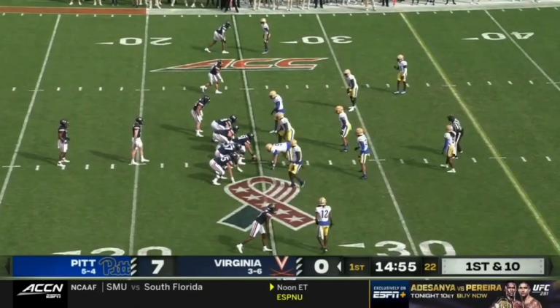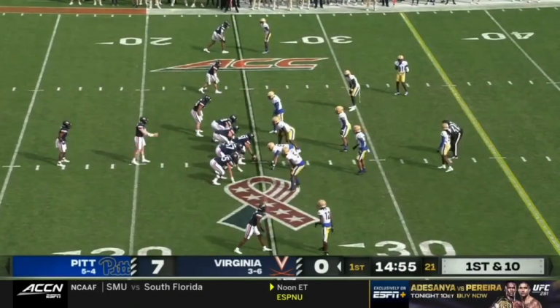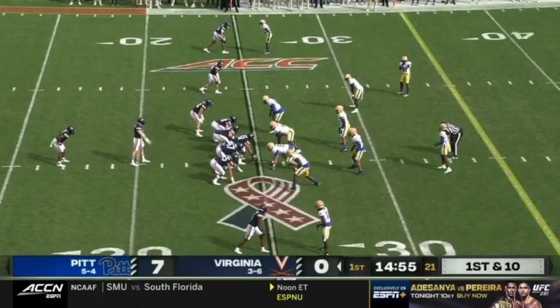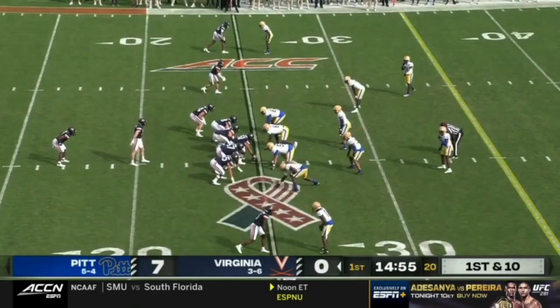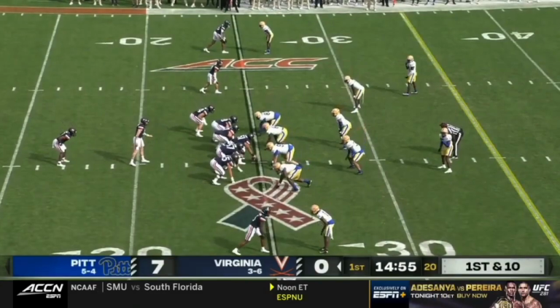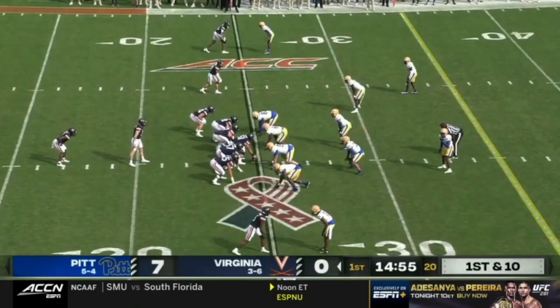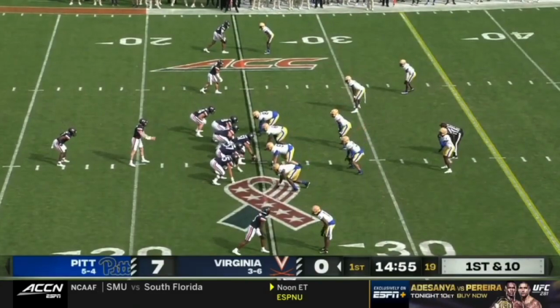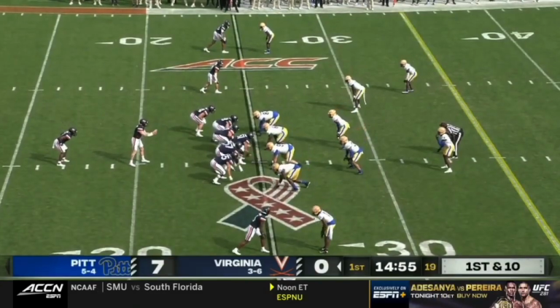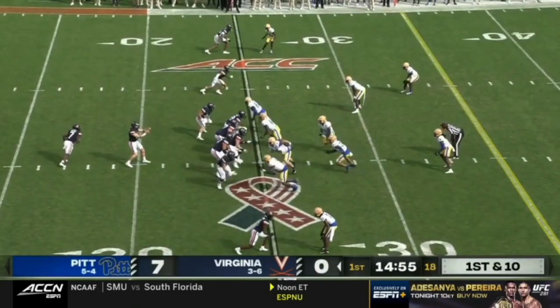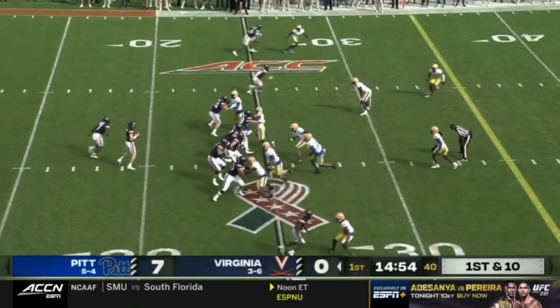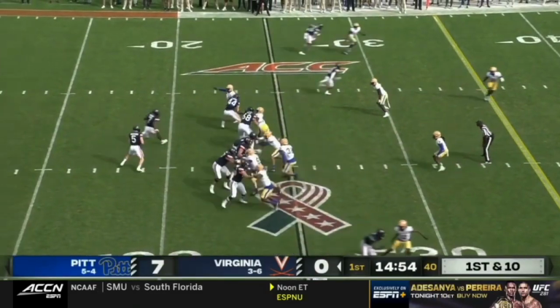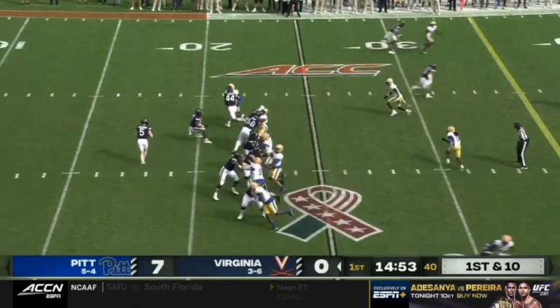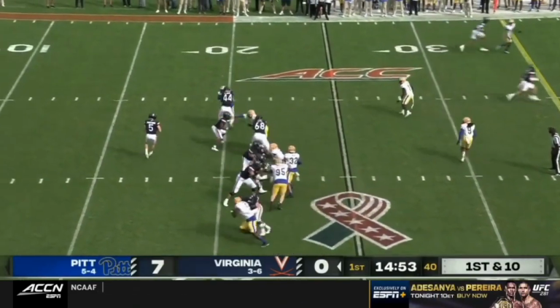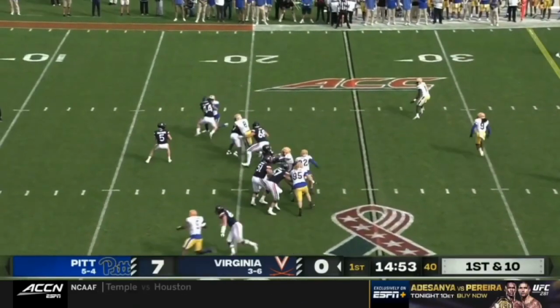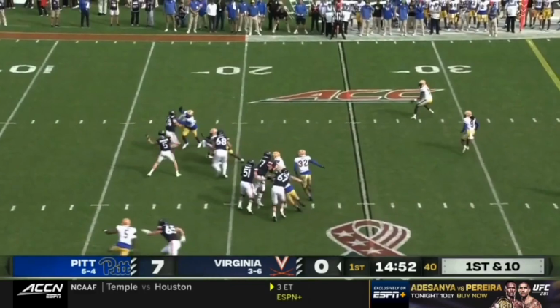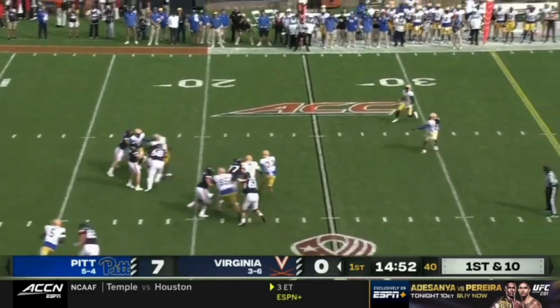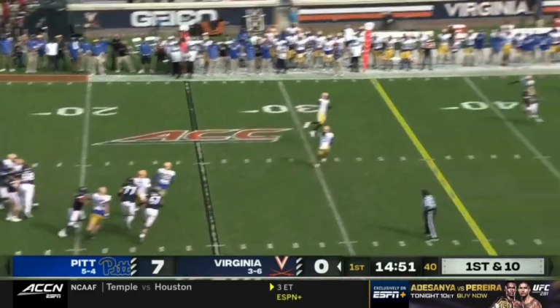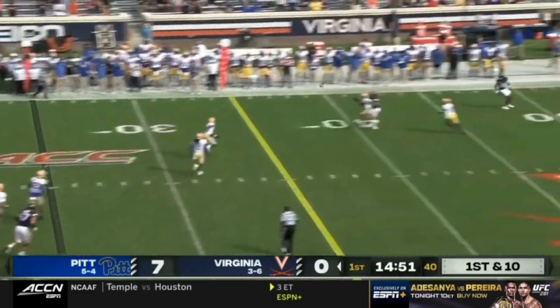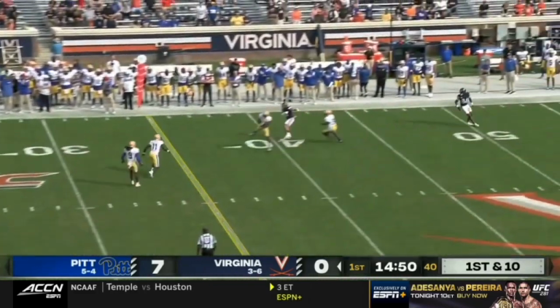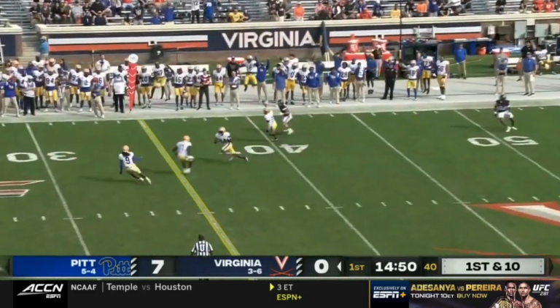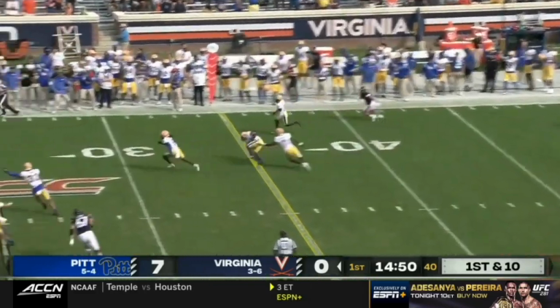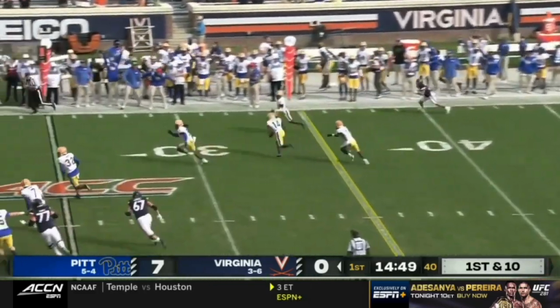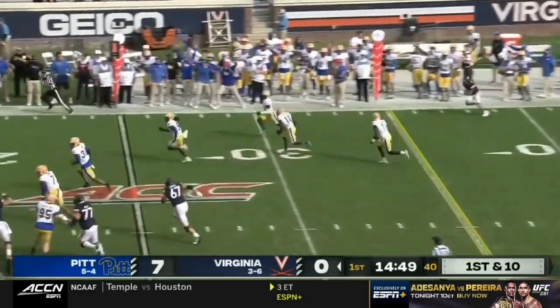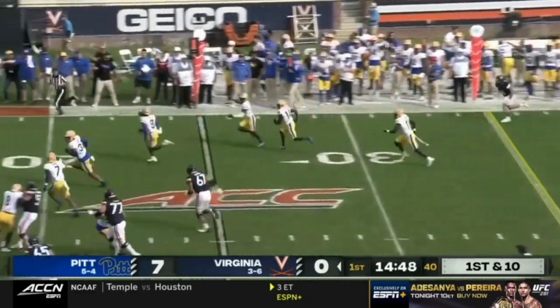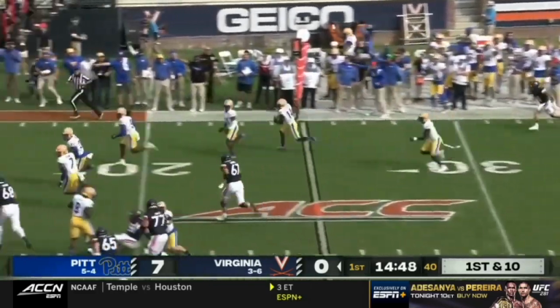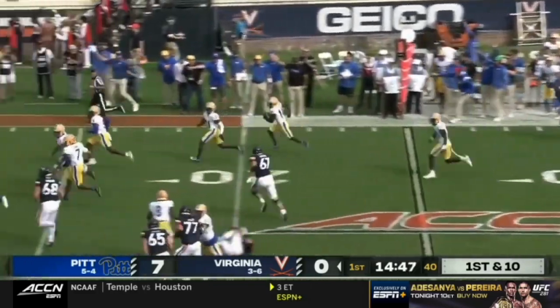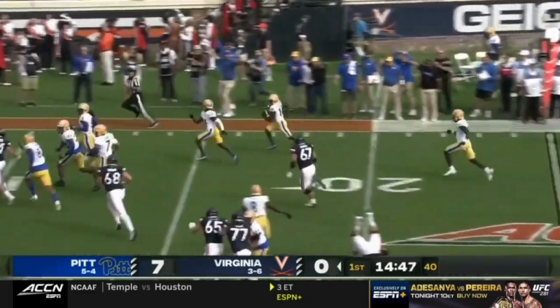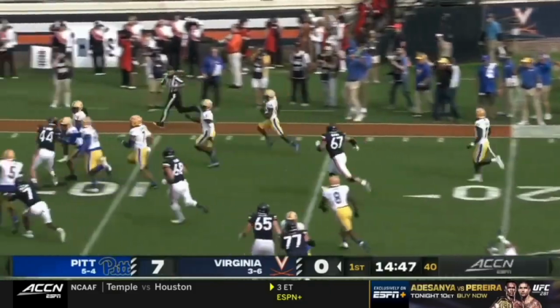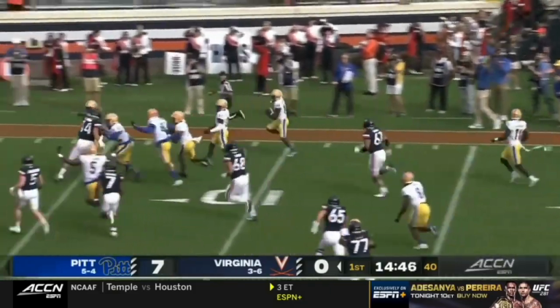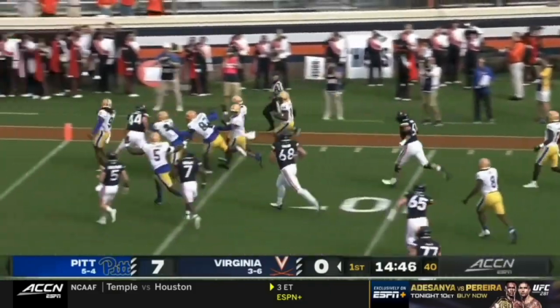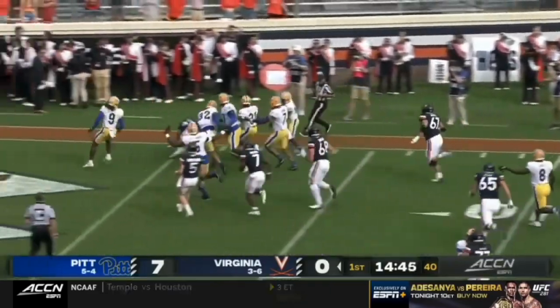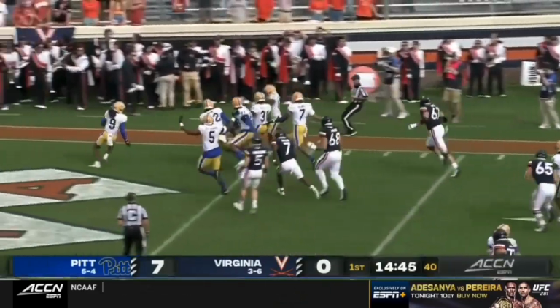Let's see if Virginia tries to establish a little bit of a run game here with Mike Hollins. No, they'll throw on first down. Armstrong moves the pocket — bounced and picked off again. It's intercepted for the second straight time, and that's going to be Marquise Williams. And he's going to score.